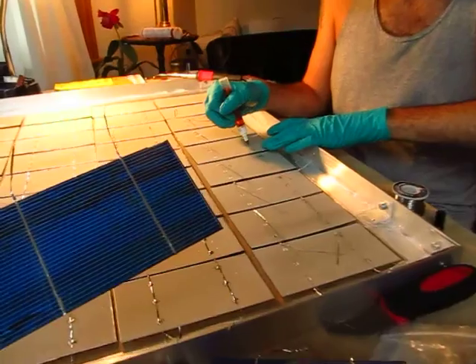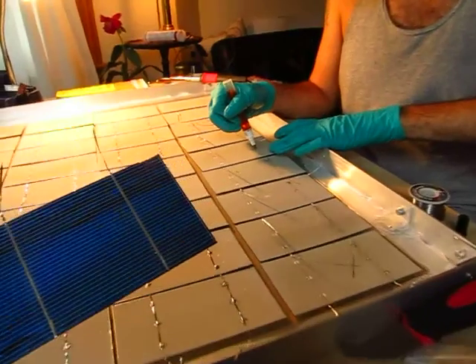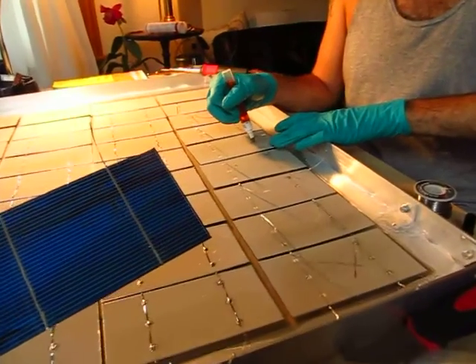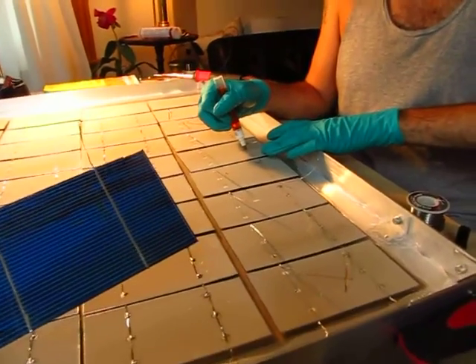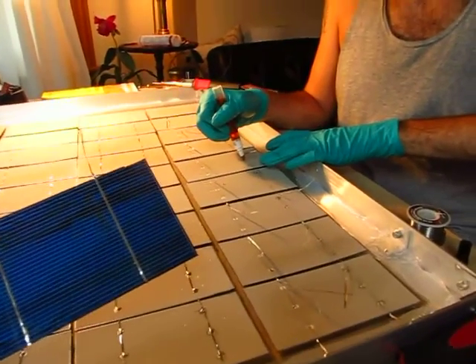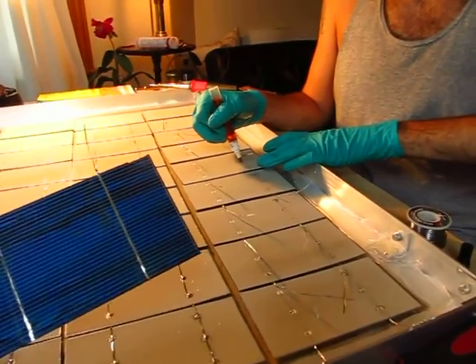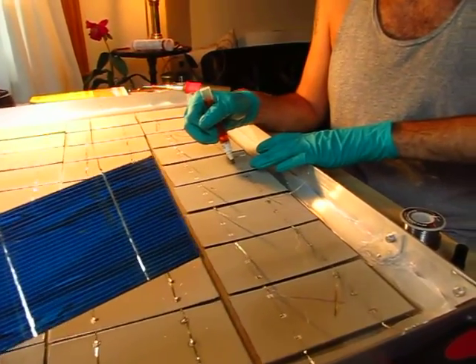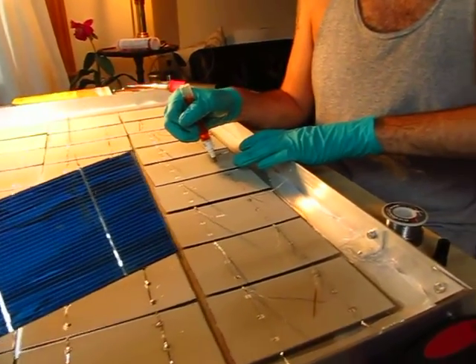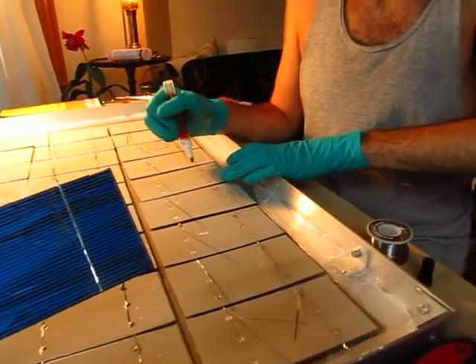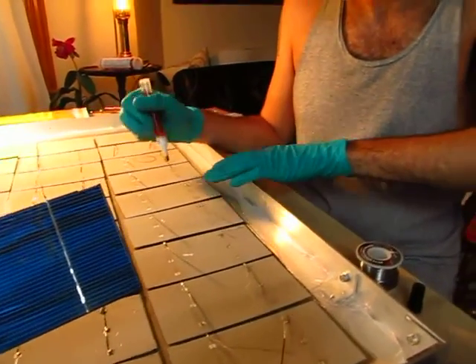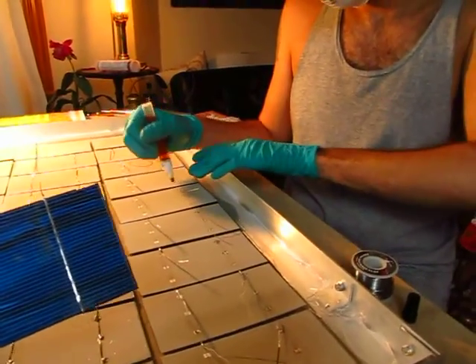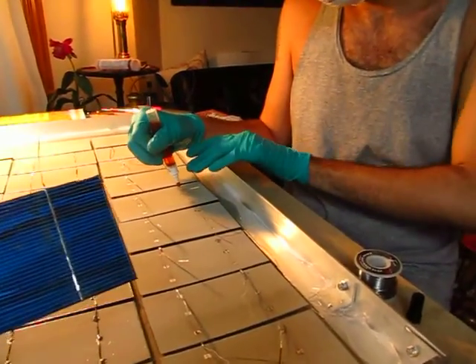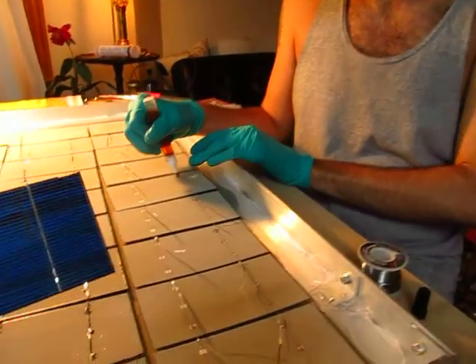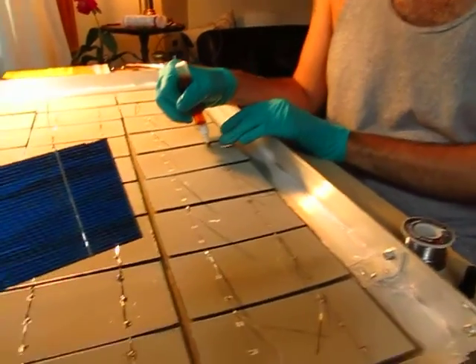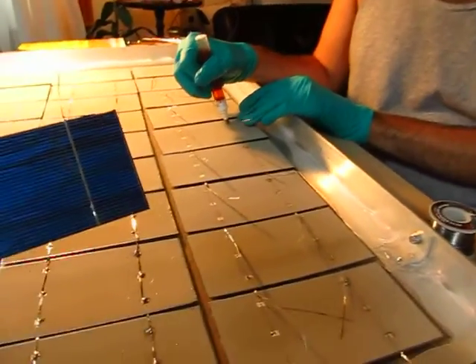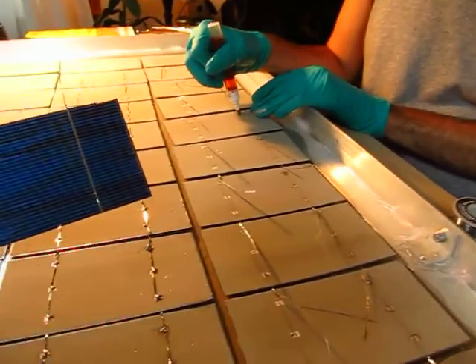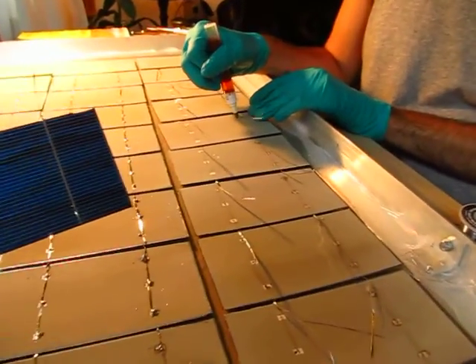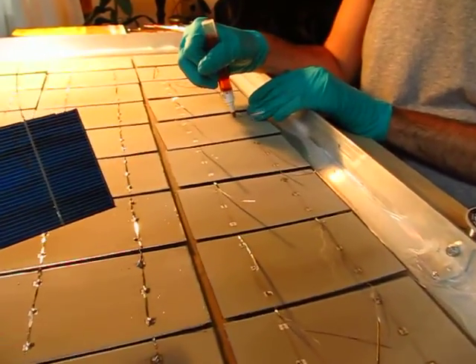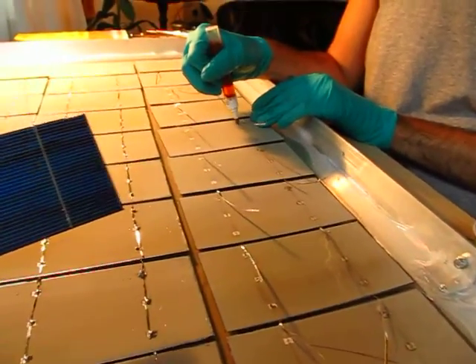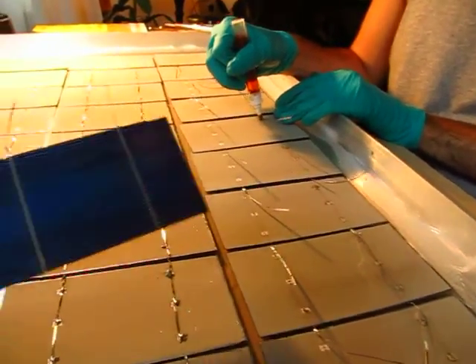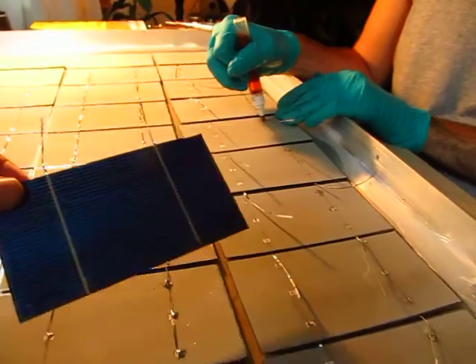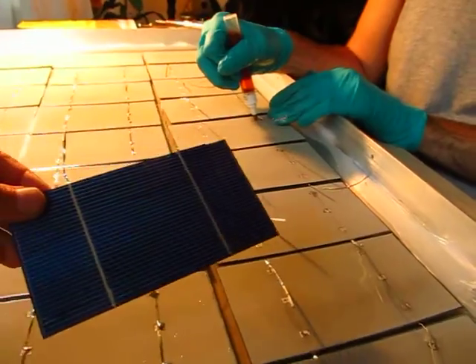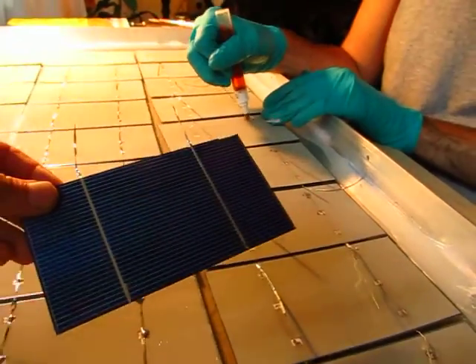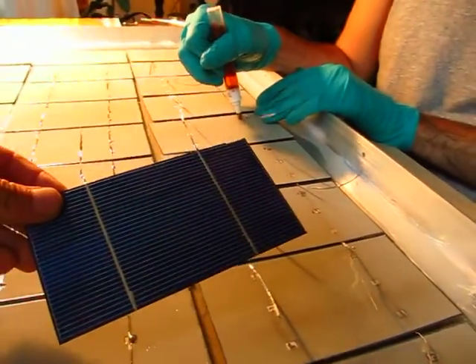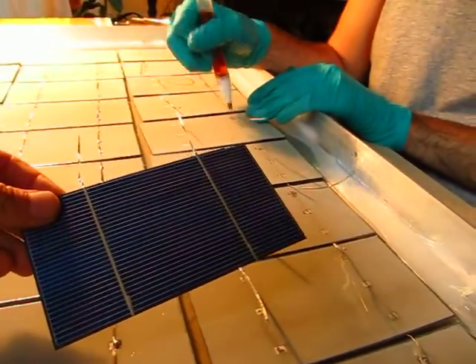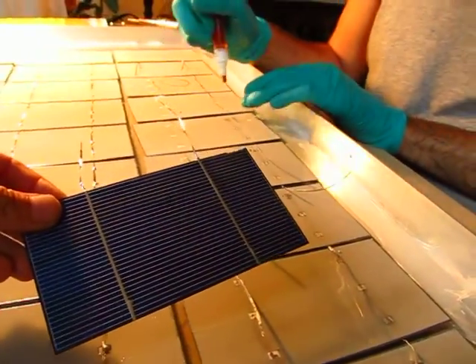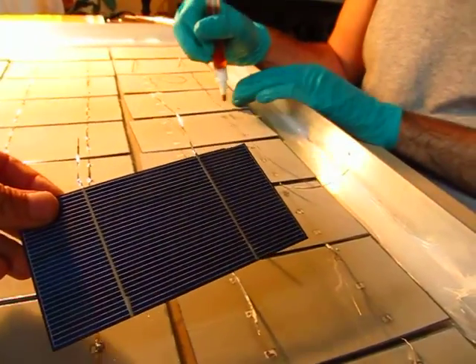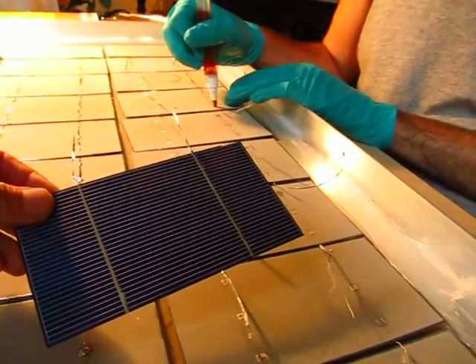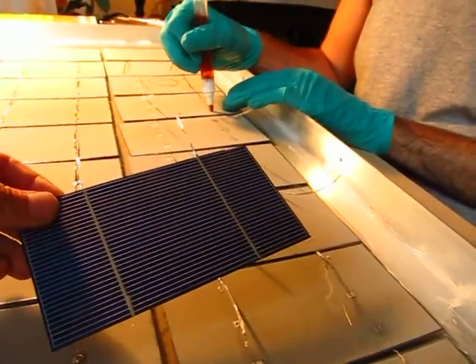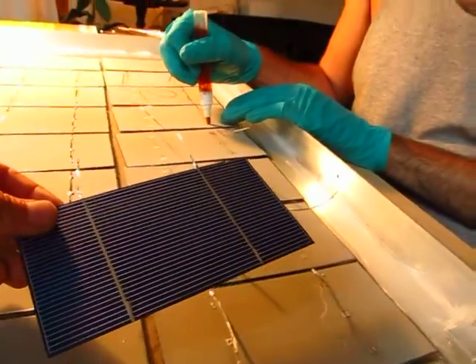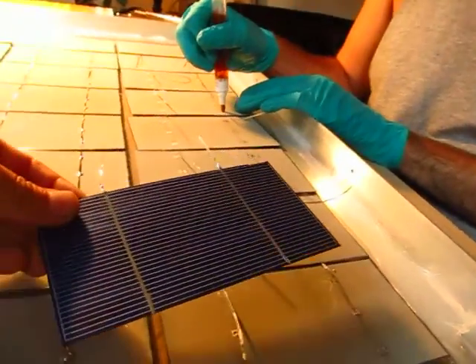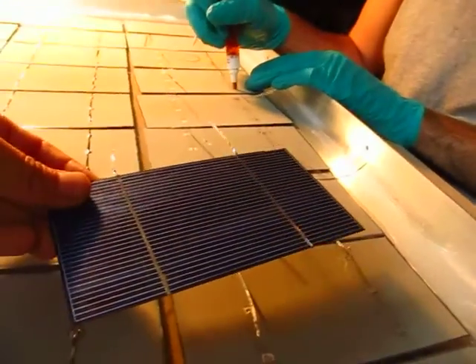This is Nash making his own solar panel. Am I going to be famous? You're going to be famous. Cool. Facebook famous. Wow.